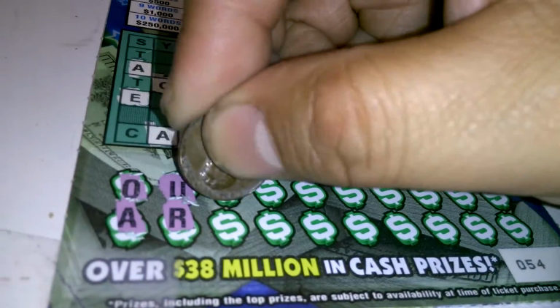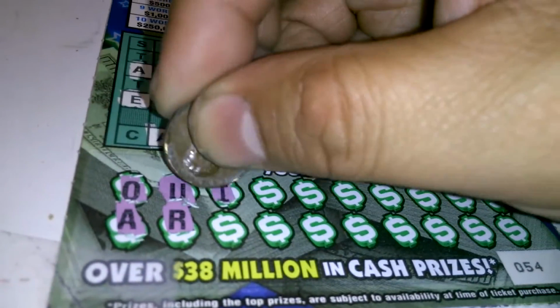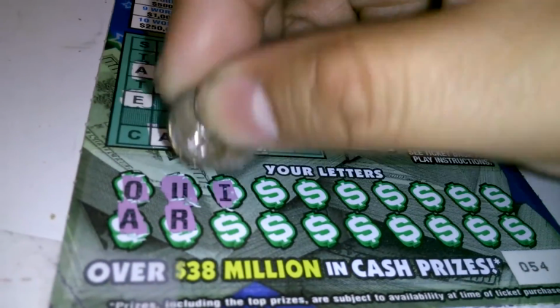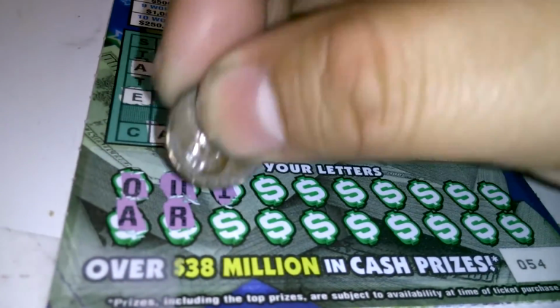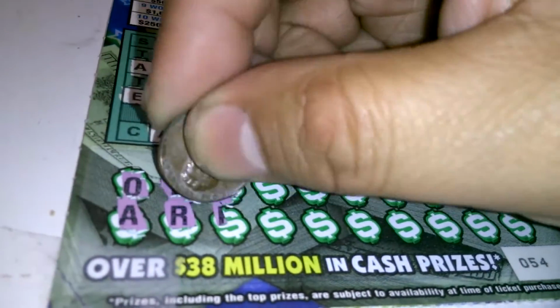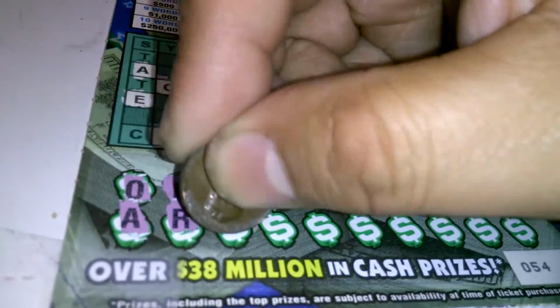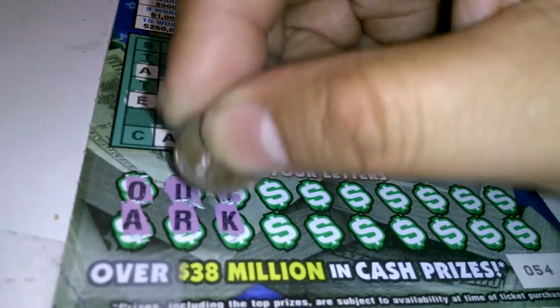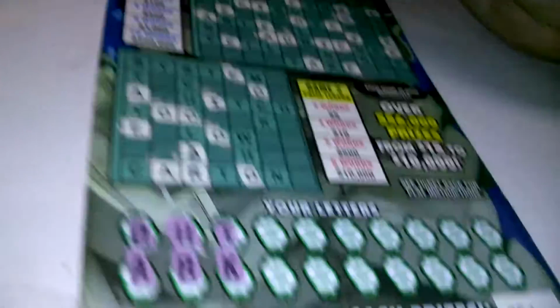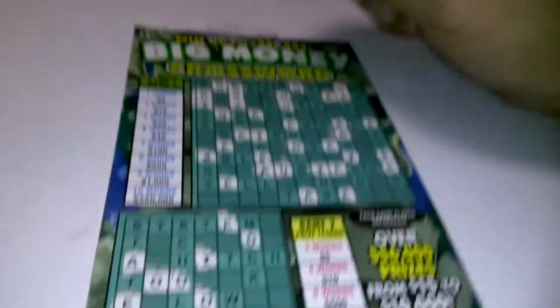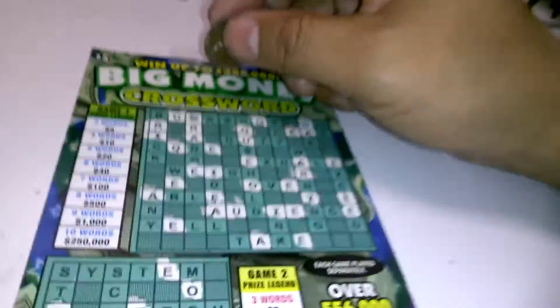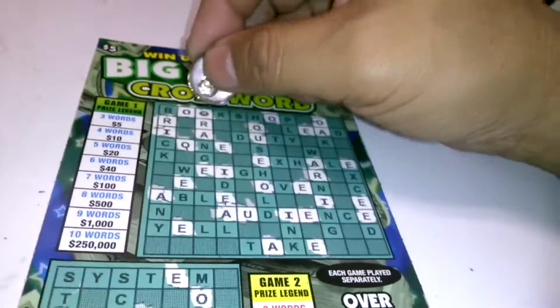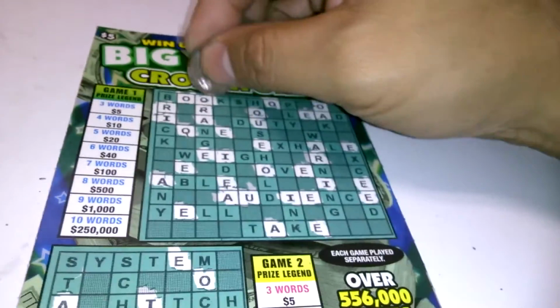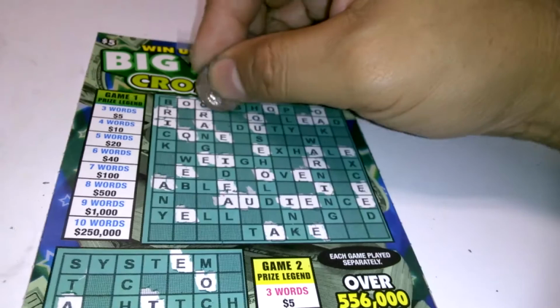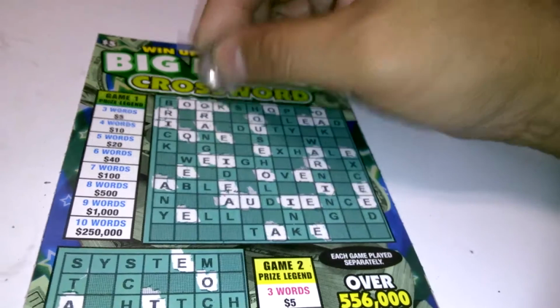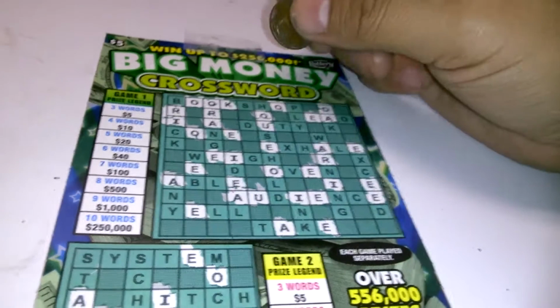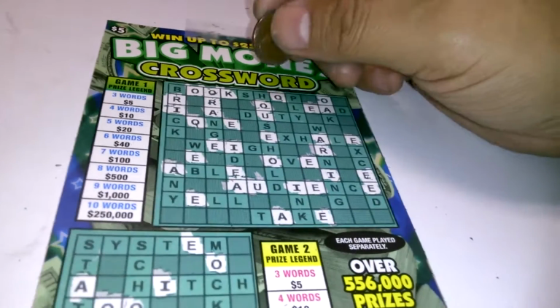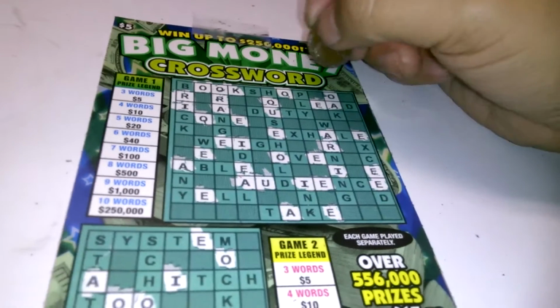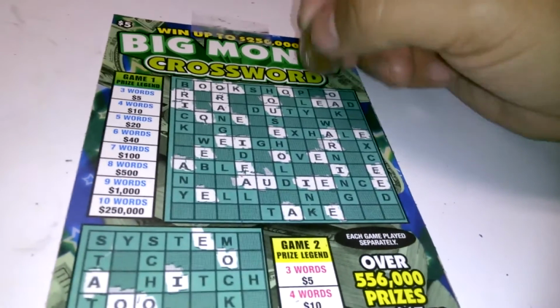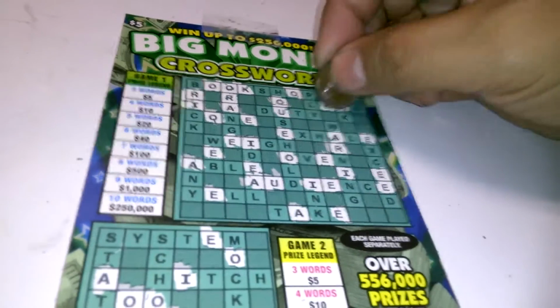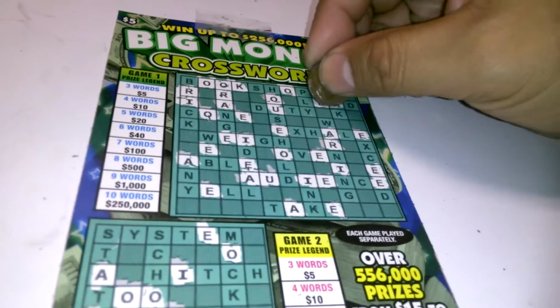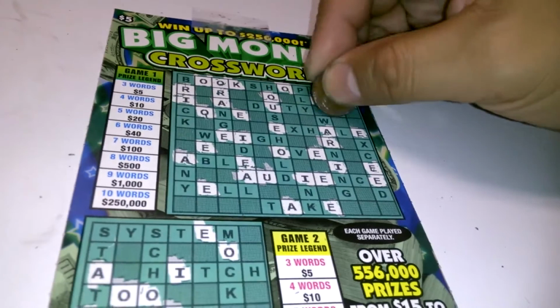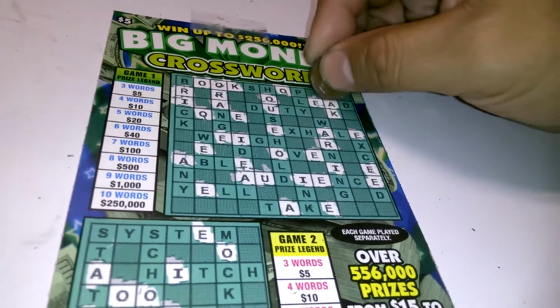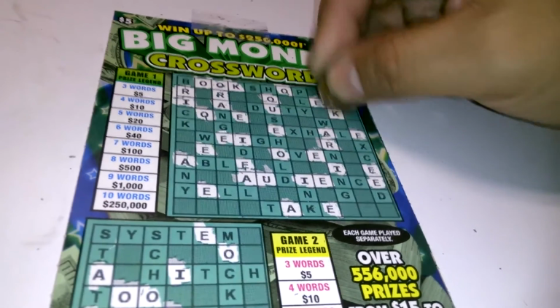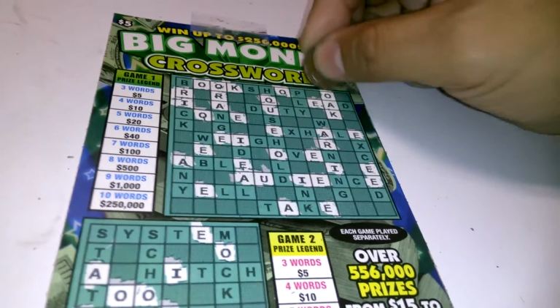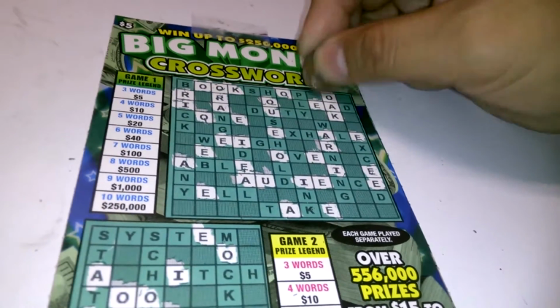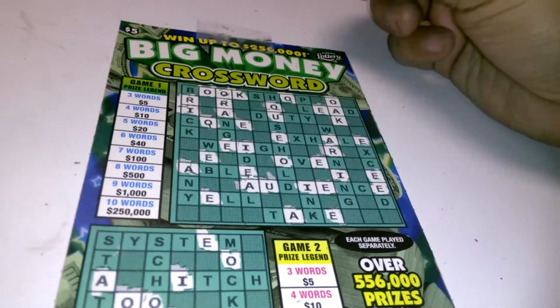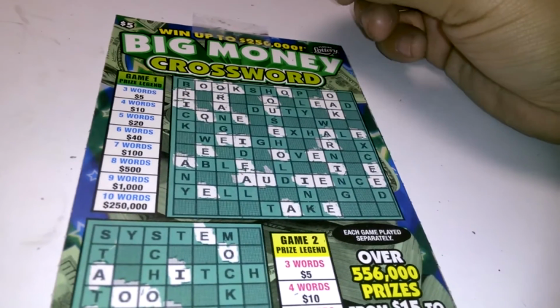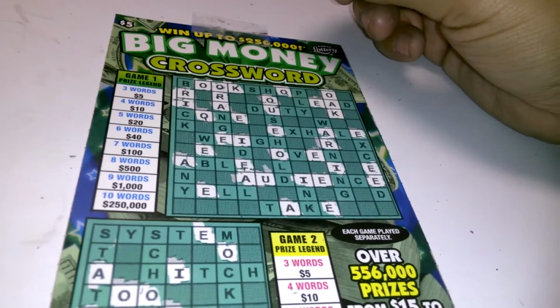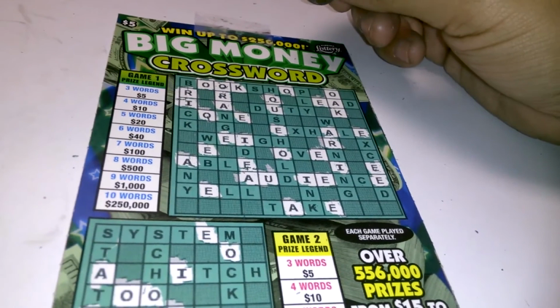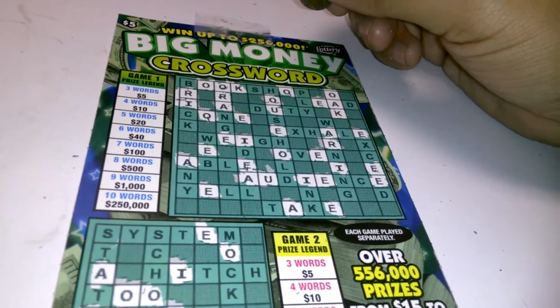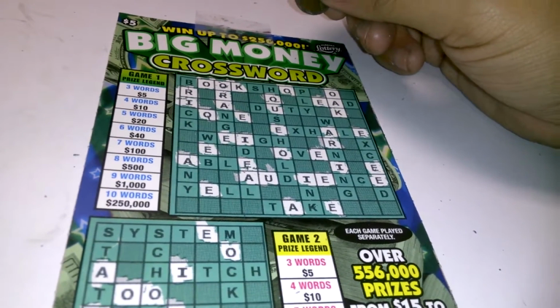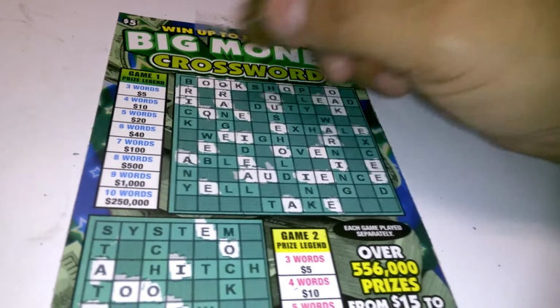Next, there's the I. Then a K — we have one K, two K's. We managed to get the word Oak. One word, two more to go.